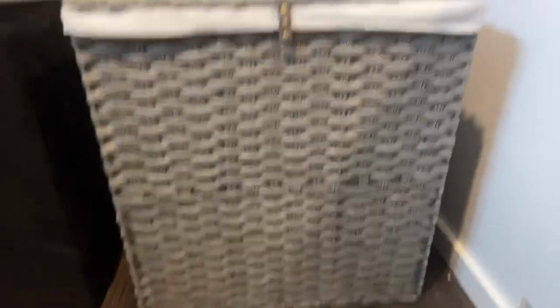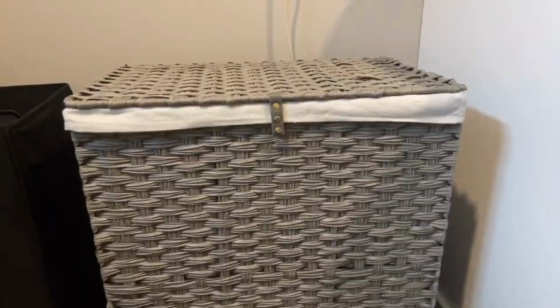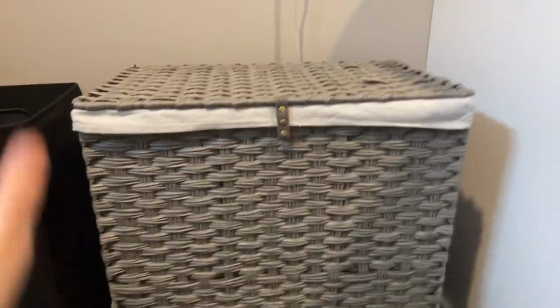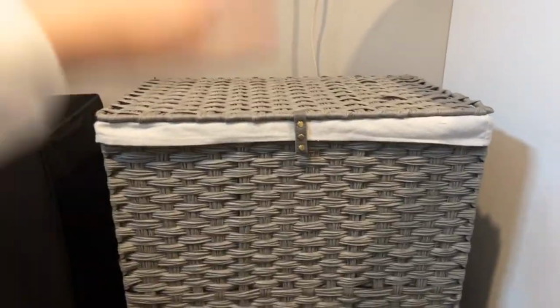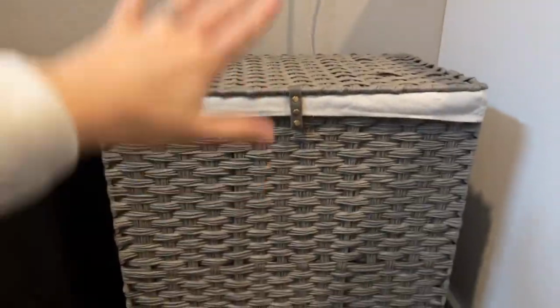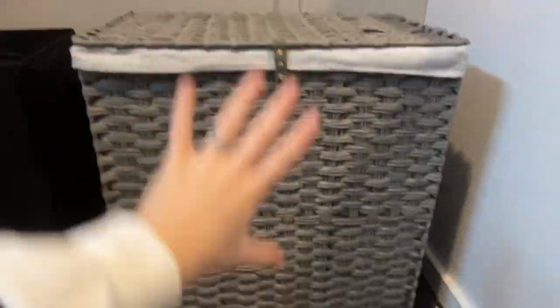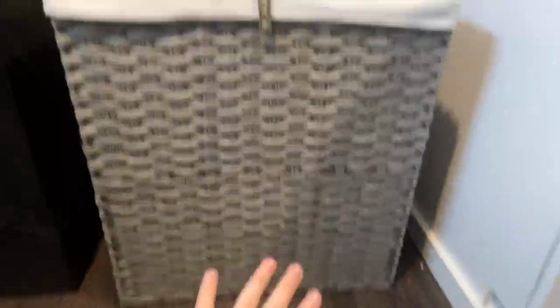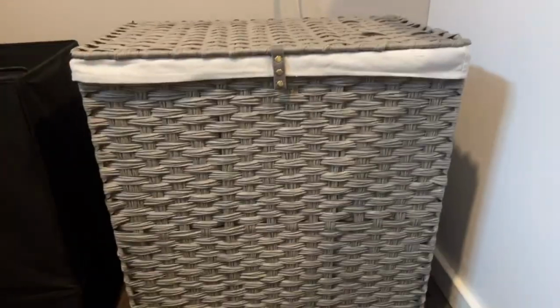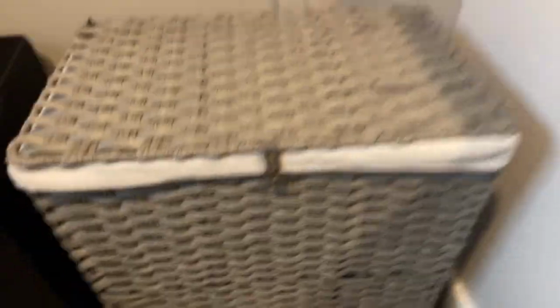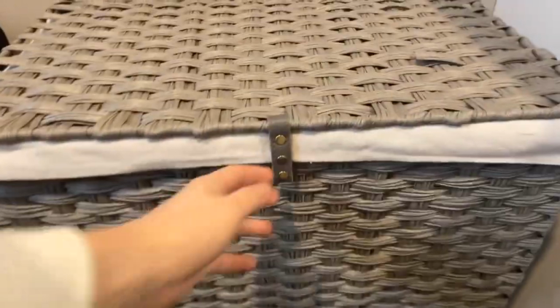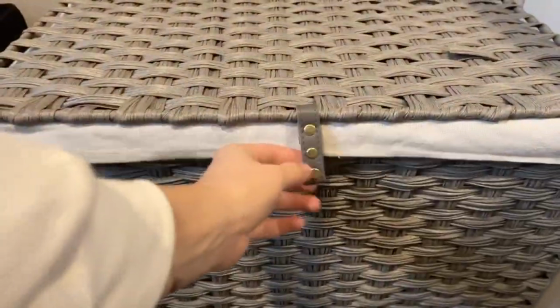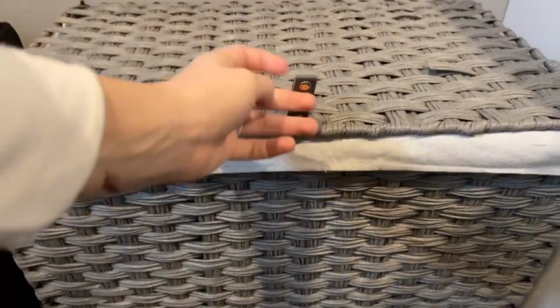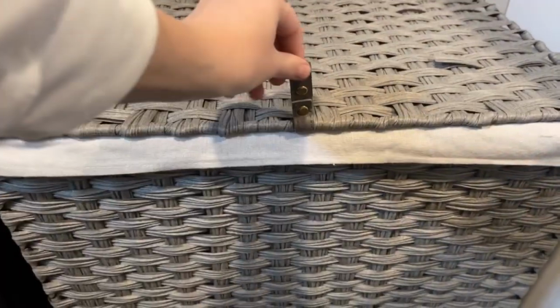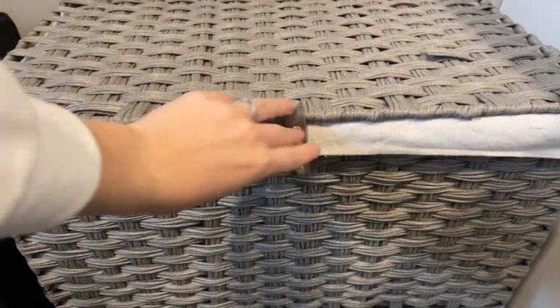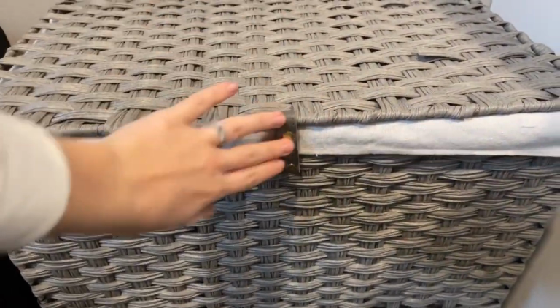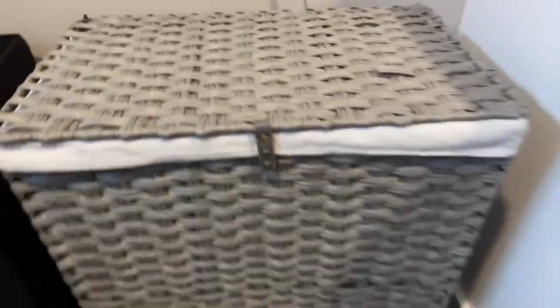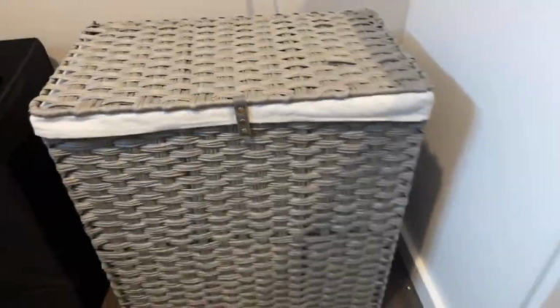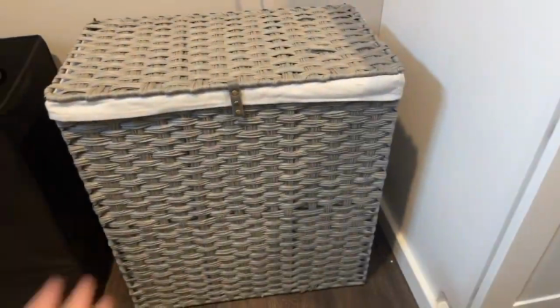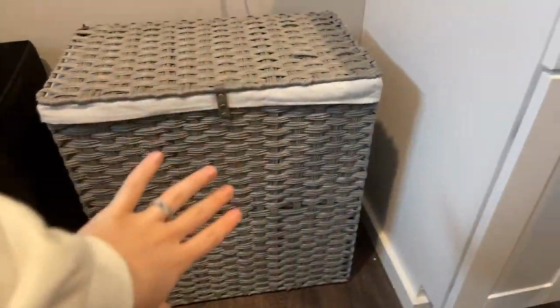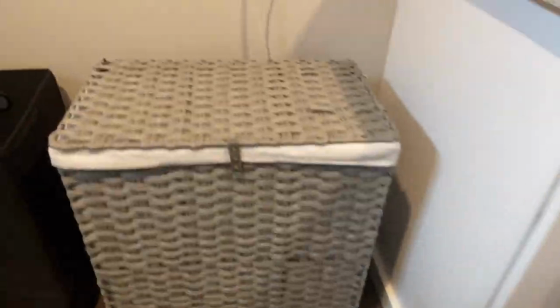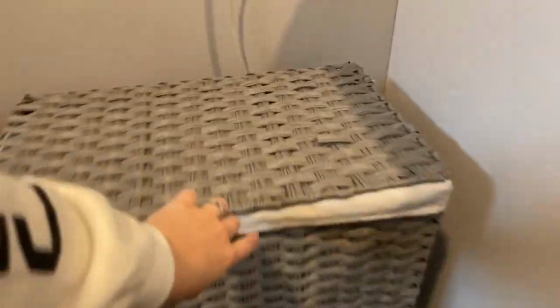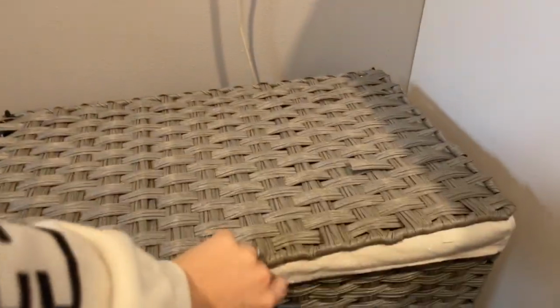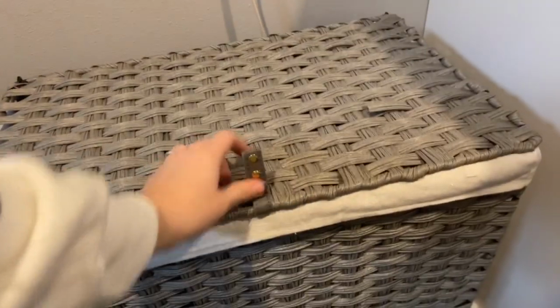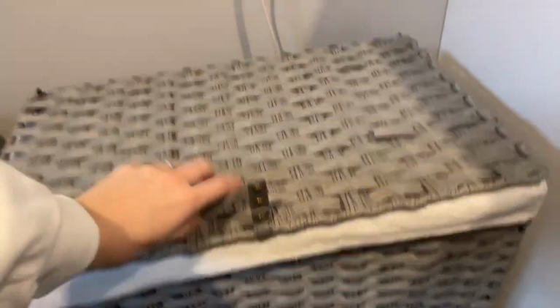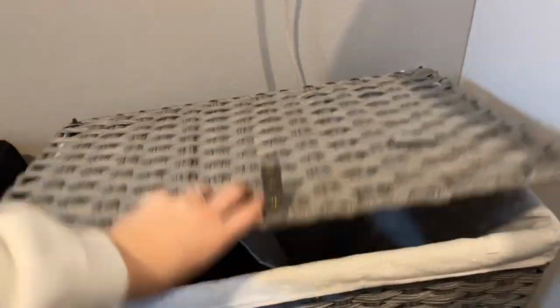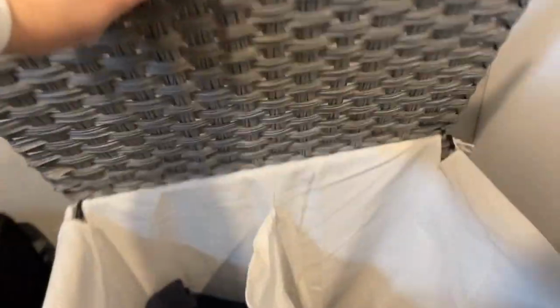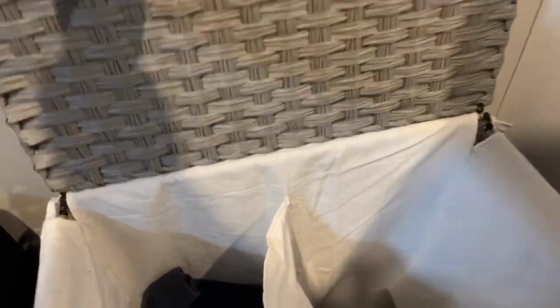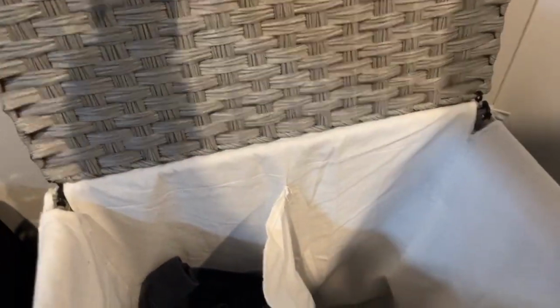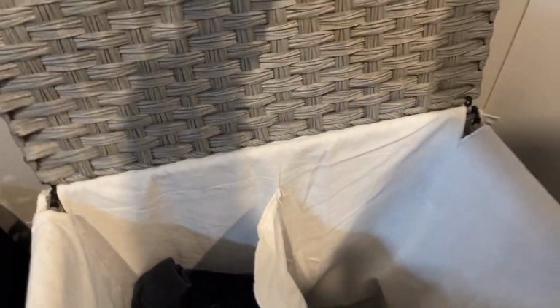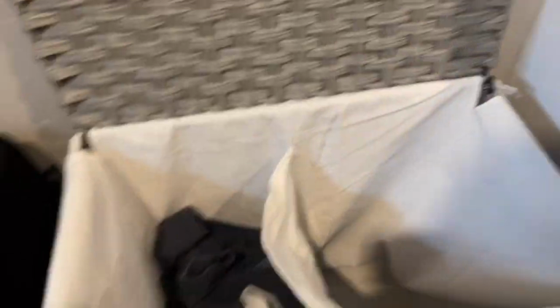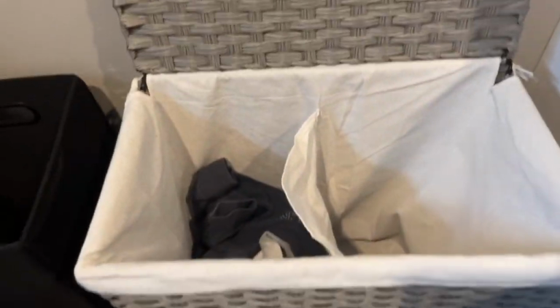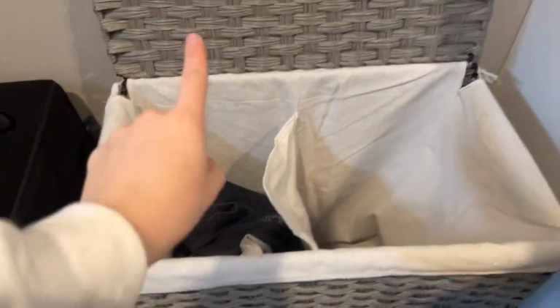With the lid on, it just looks like a nice basket. It has this cute little tab — it's actually not buttons or anything, it's kind of just for decor, like it looks like it closes but it's not. It's actually really easy to open — you just lift it up. We do have some clothes in here, but I love how it works.